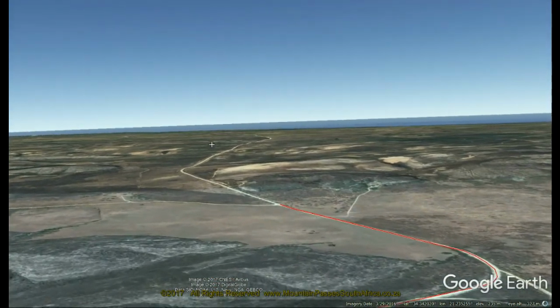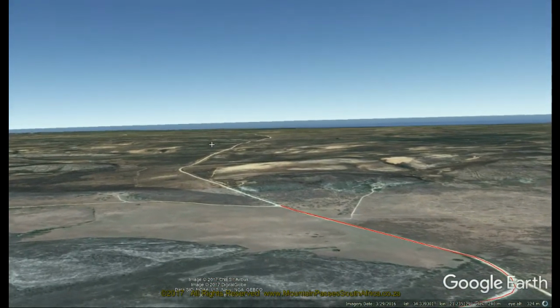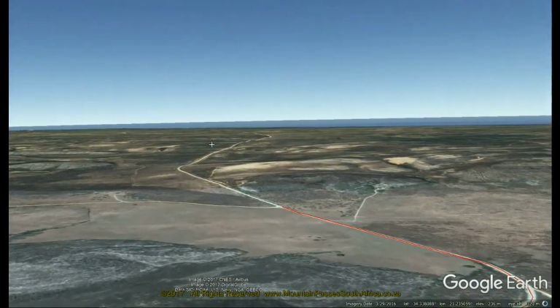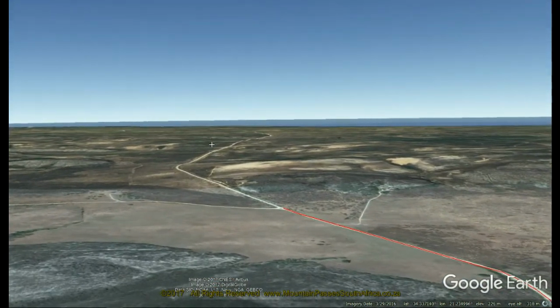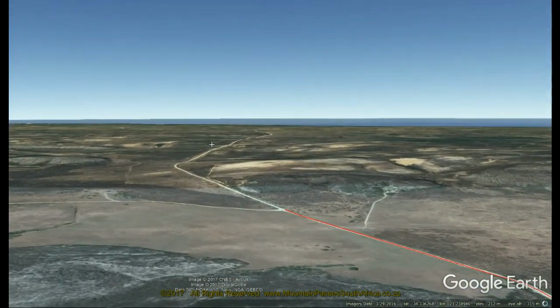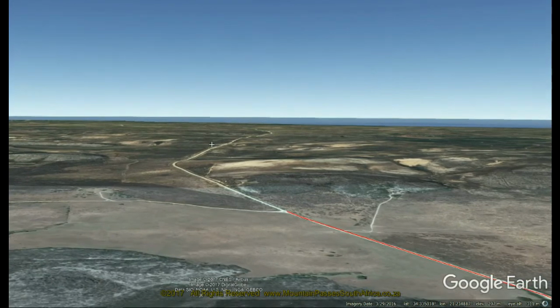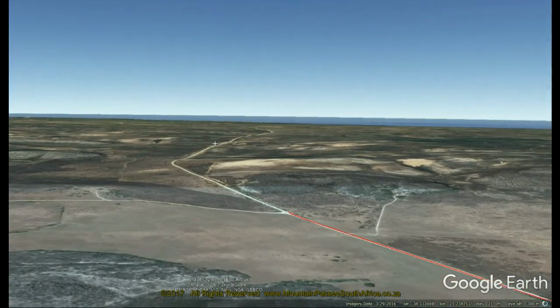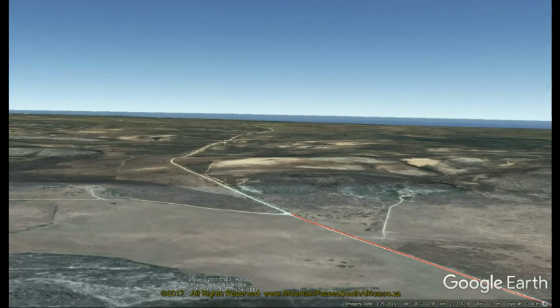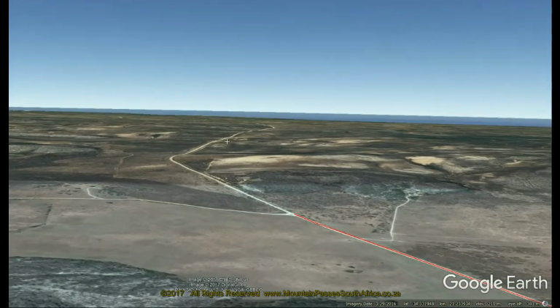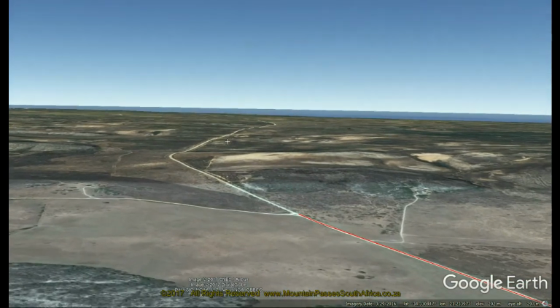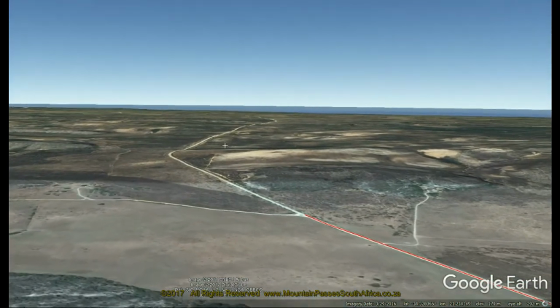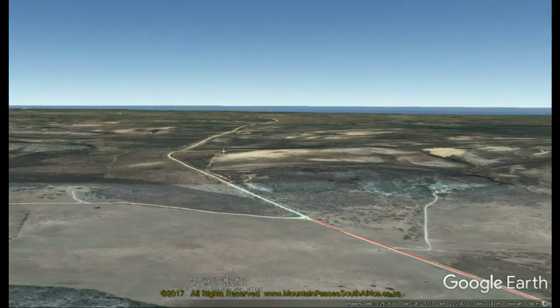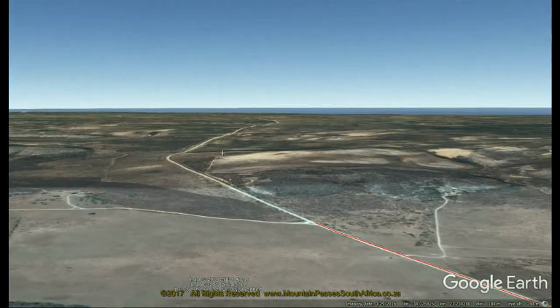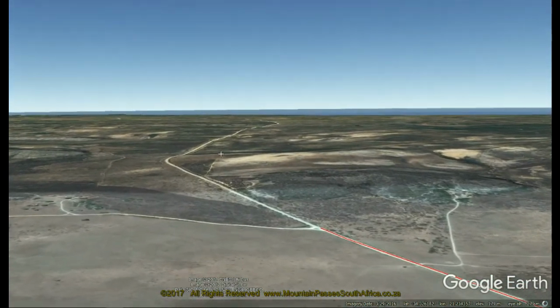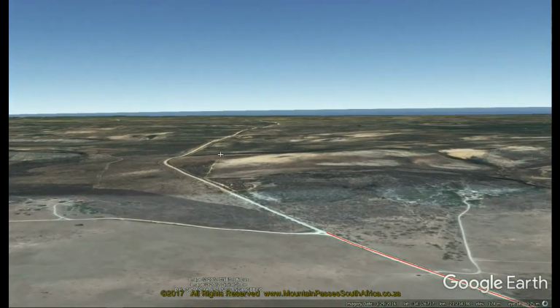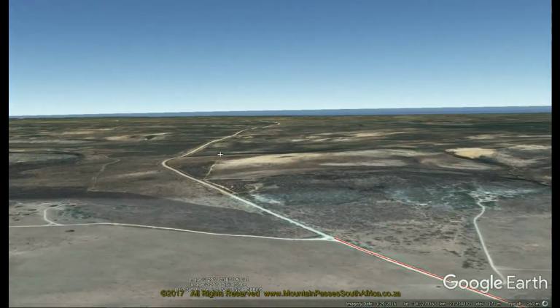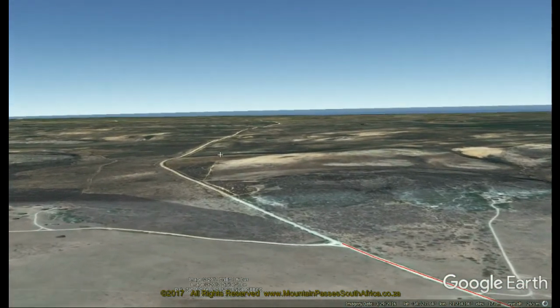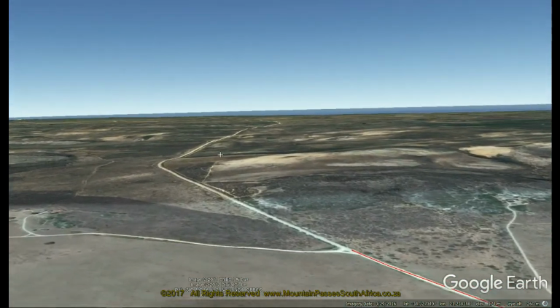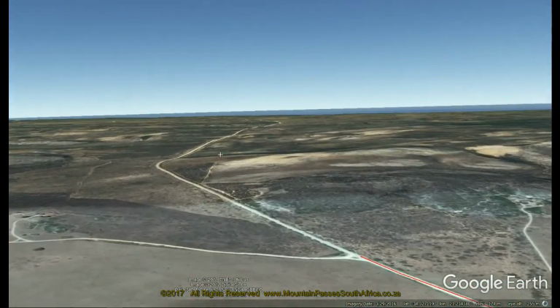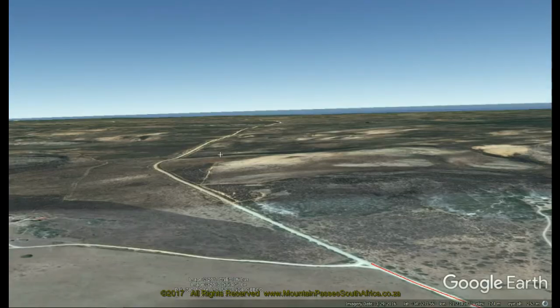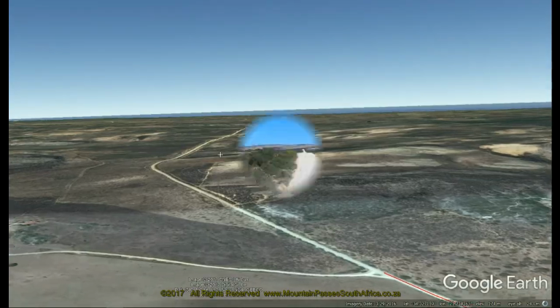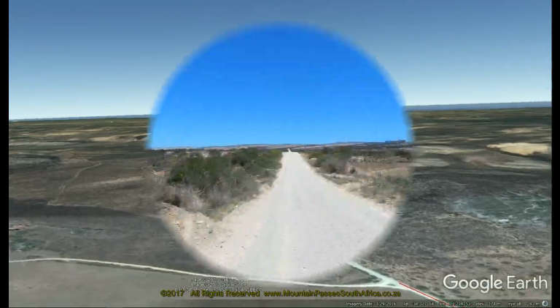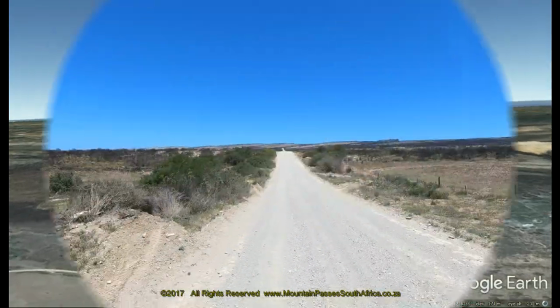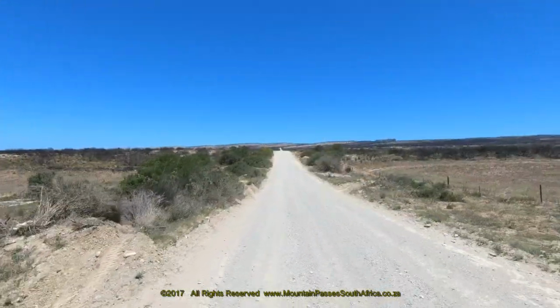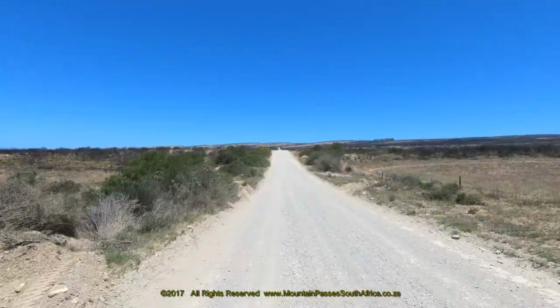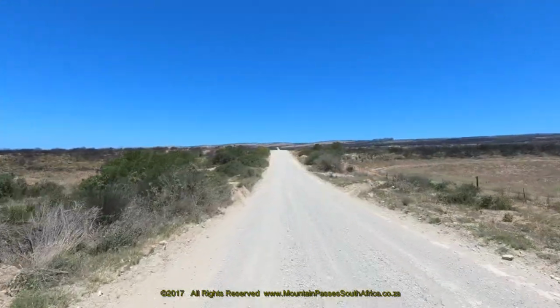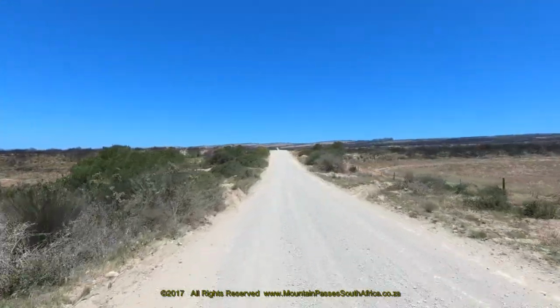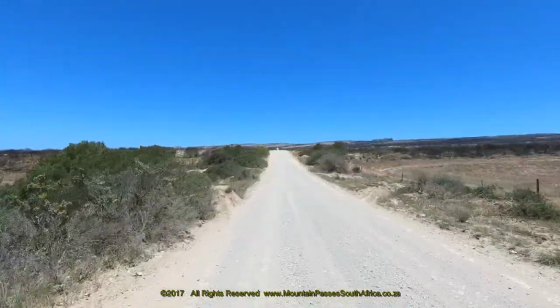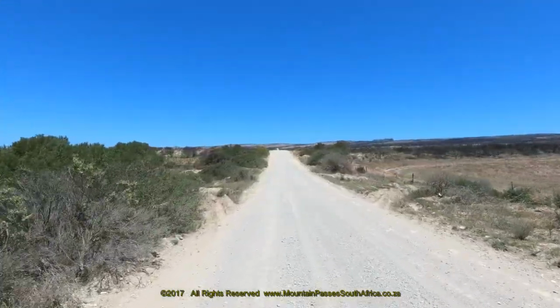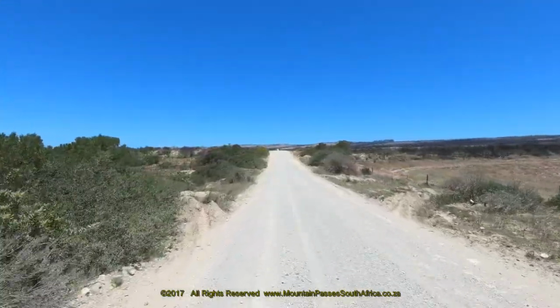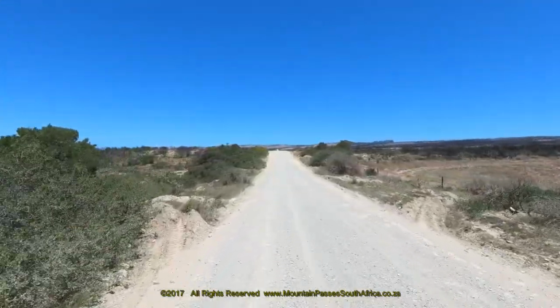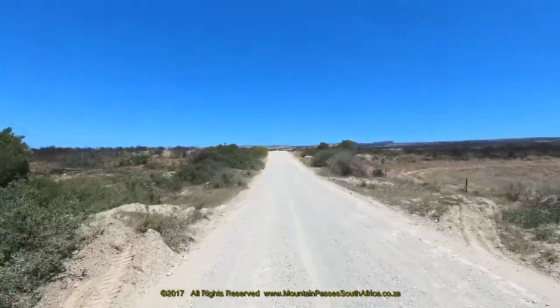Many of the low coastal ridges along this part of the coastal plateau have a whitish appearance which resembles chalk, so it comes as no surprise to see names like Kalkwerter on the maps.